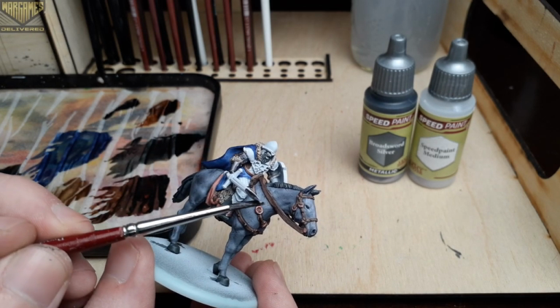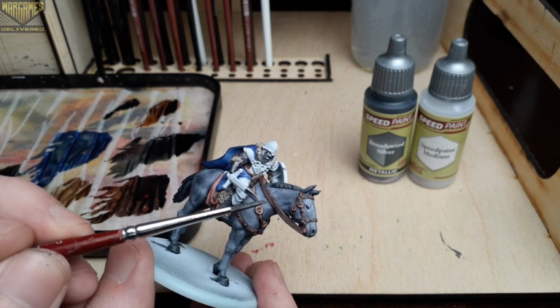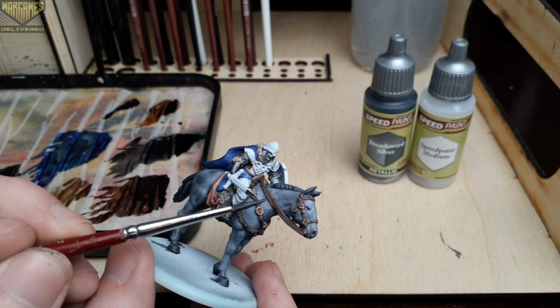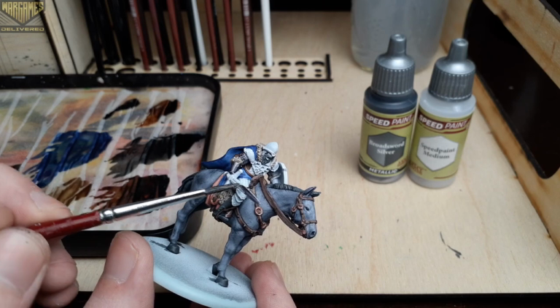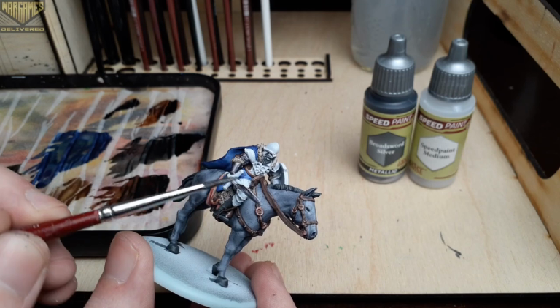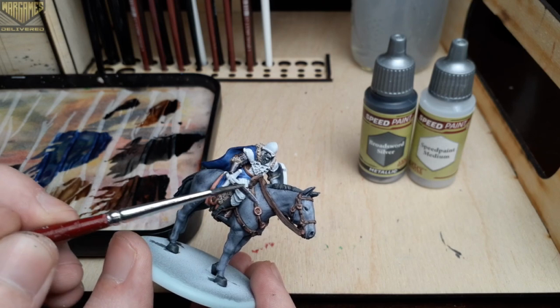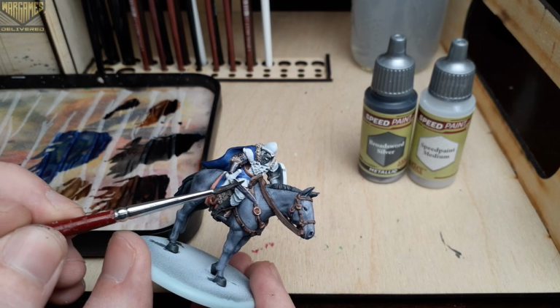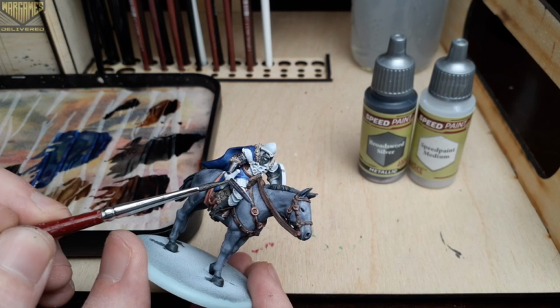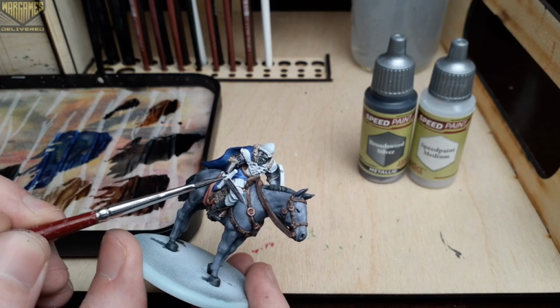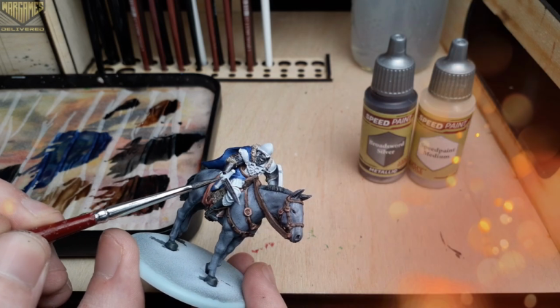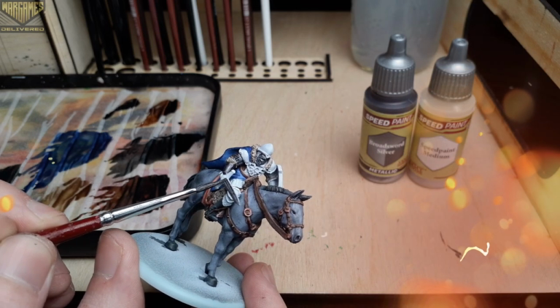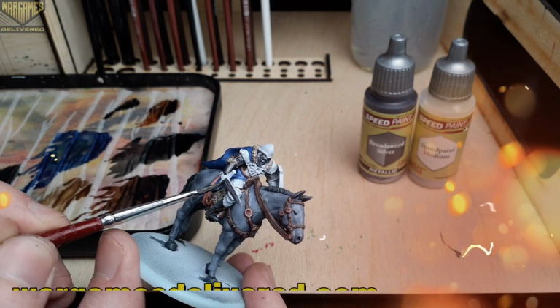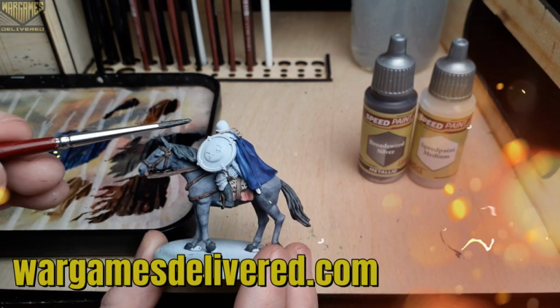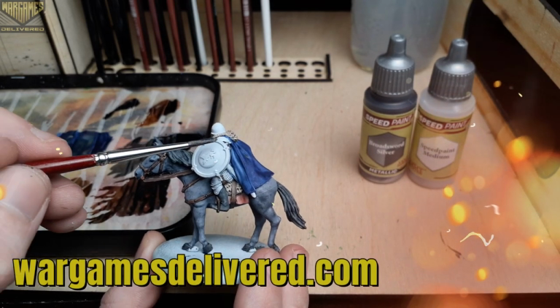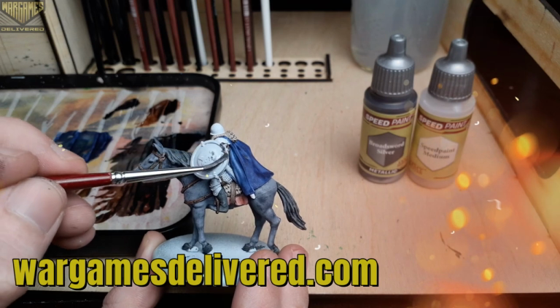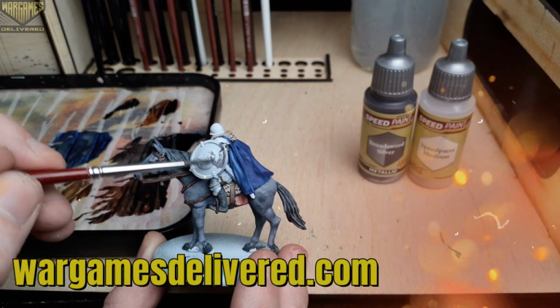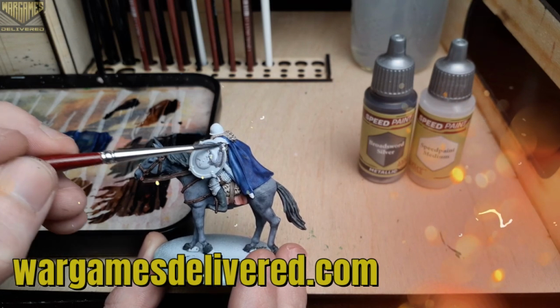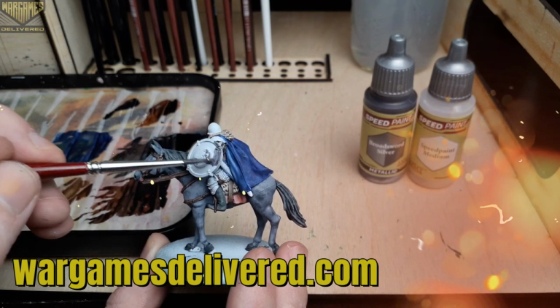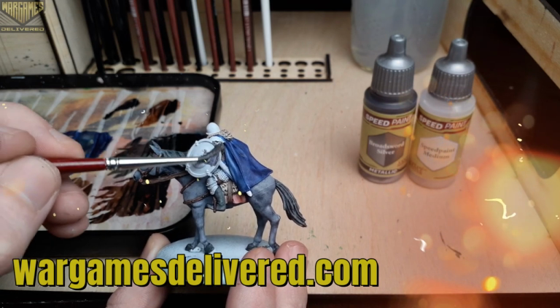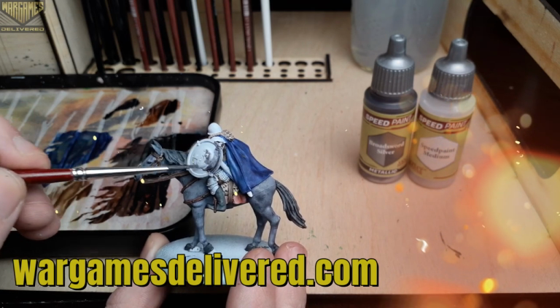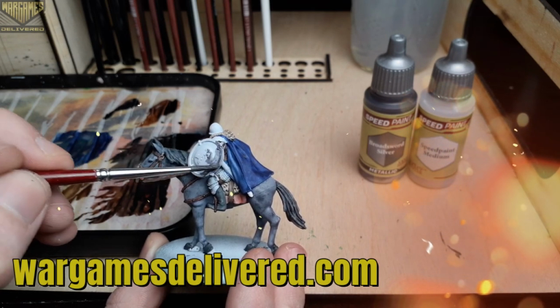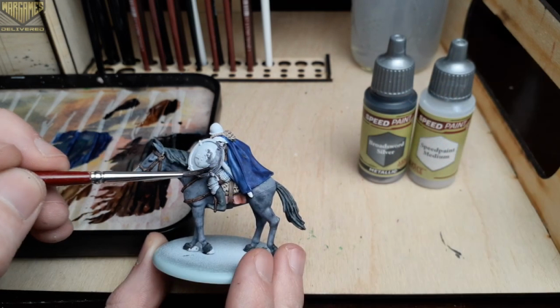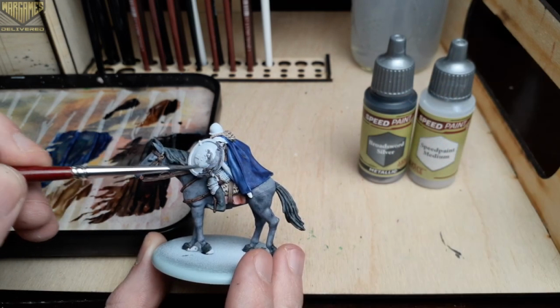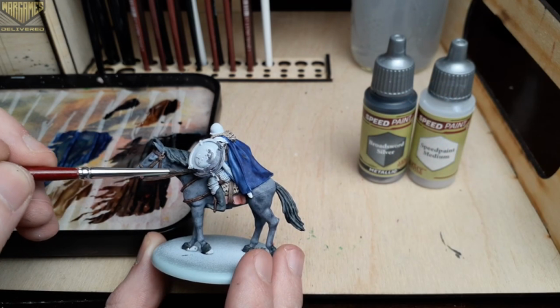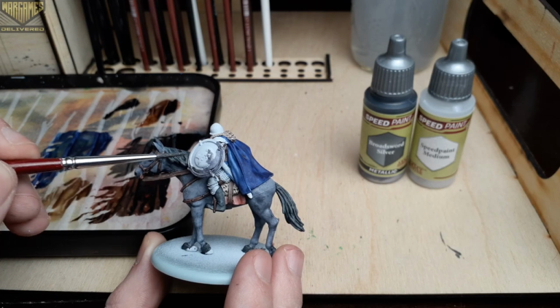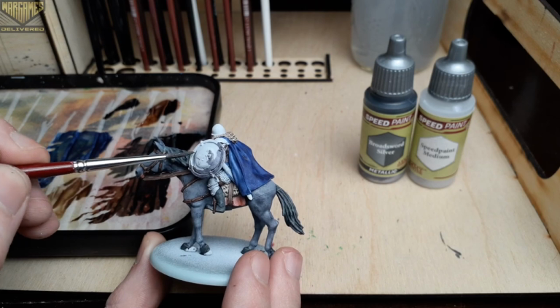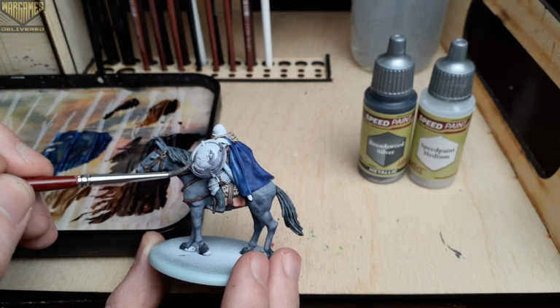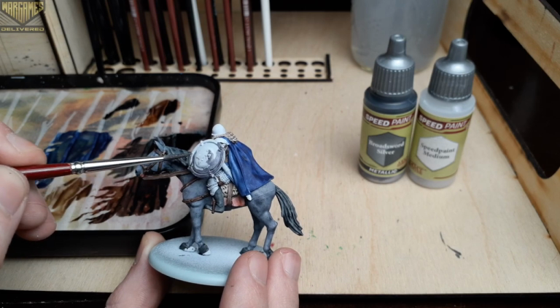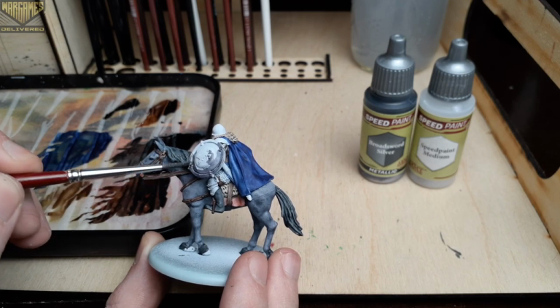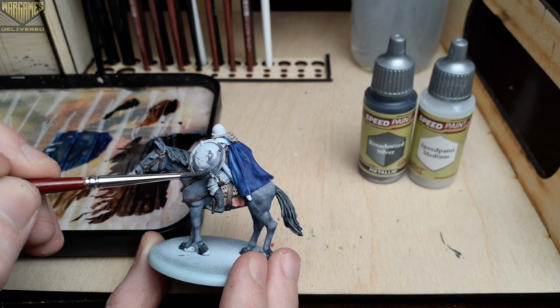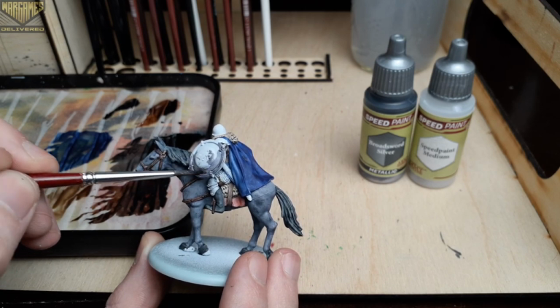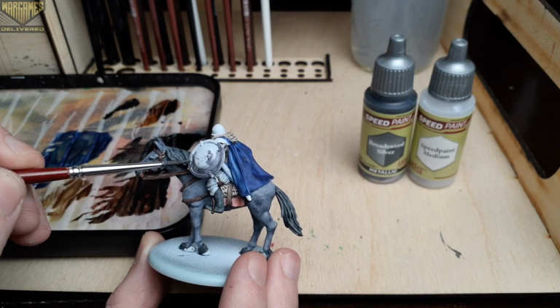By the way, if you're interested in trying out any of these paints for yourself, we have a pre-order for the Speed Paint 2.0 mega set linked in the description below near the paint list. And while you're there, be sure to refer a friend and get a quick $15 discount for yourself and your friend before you order.